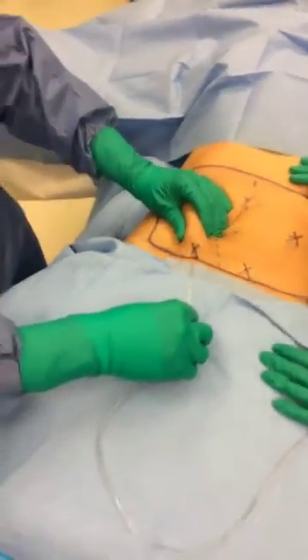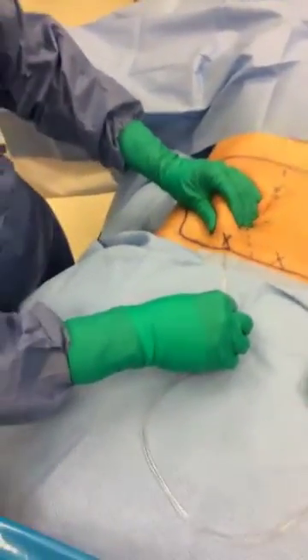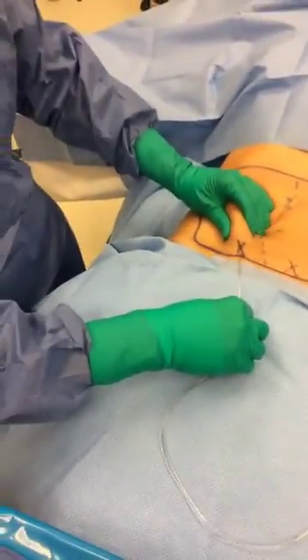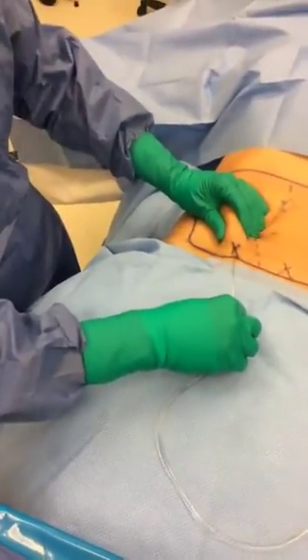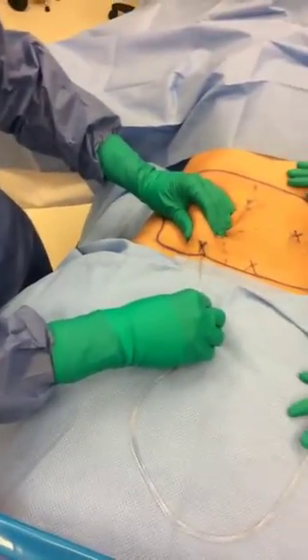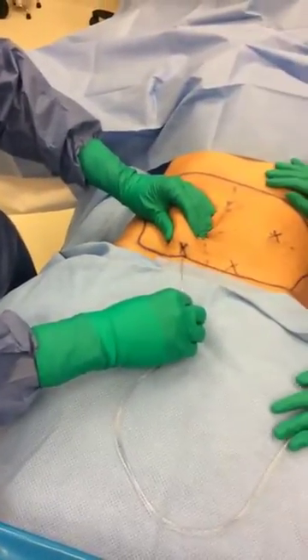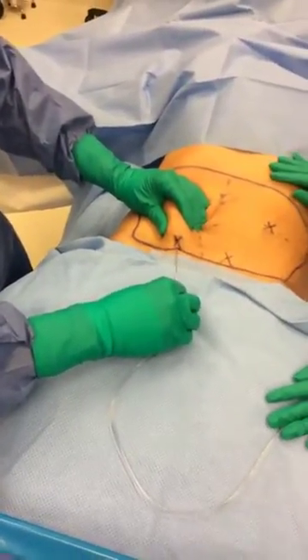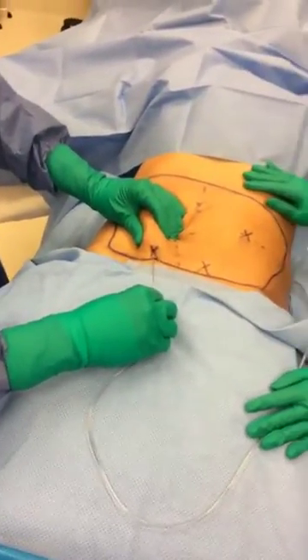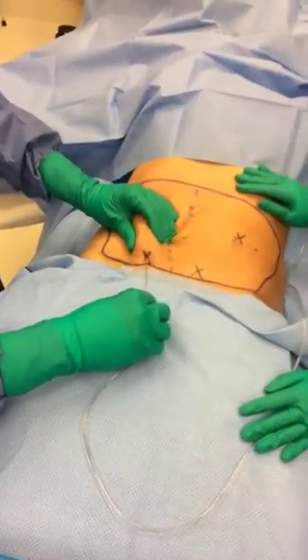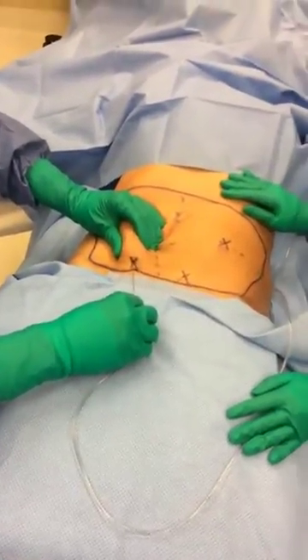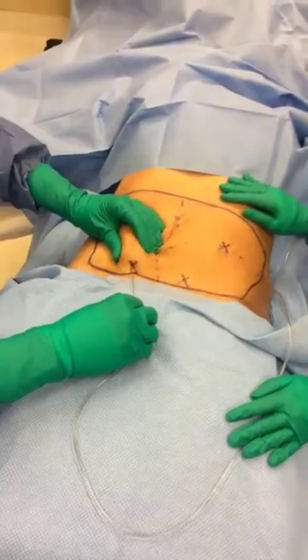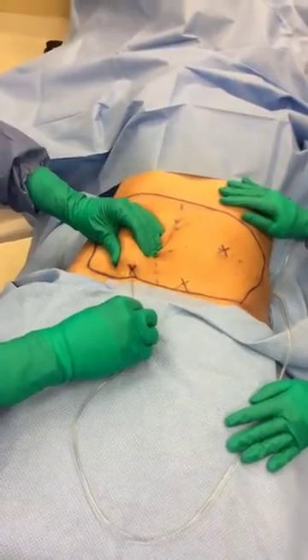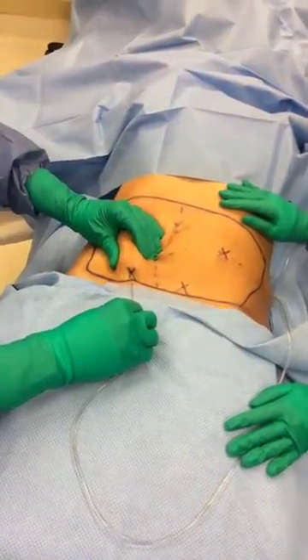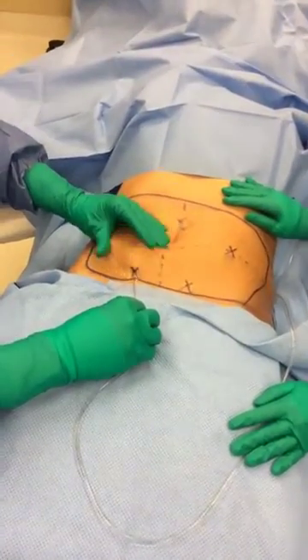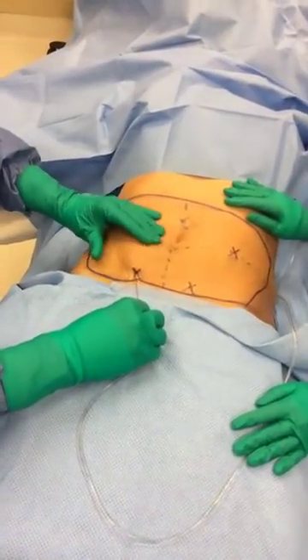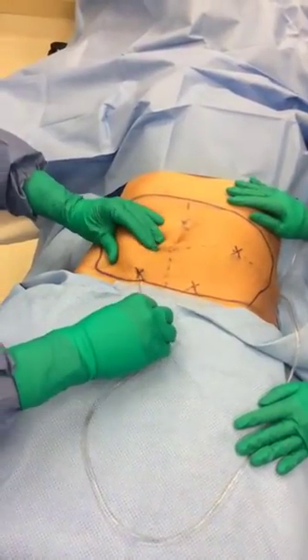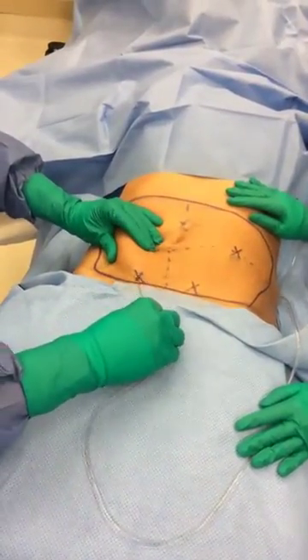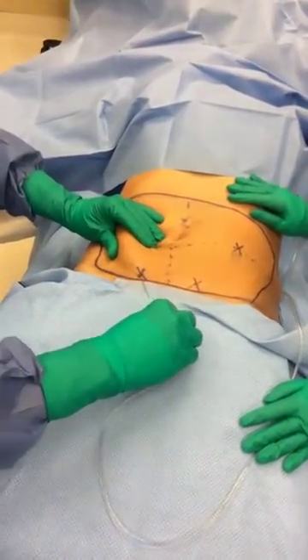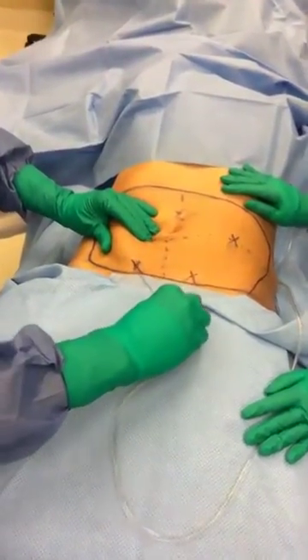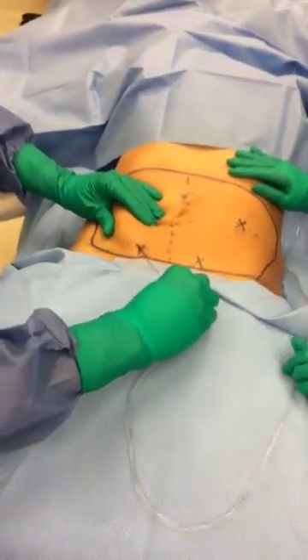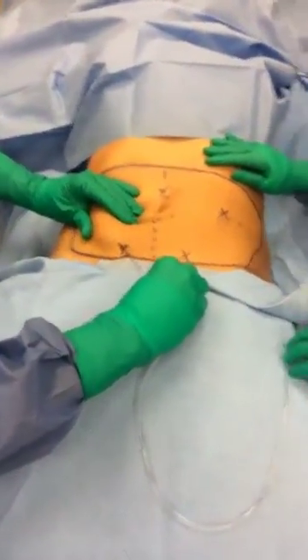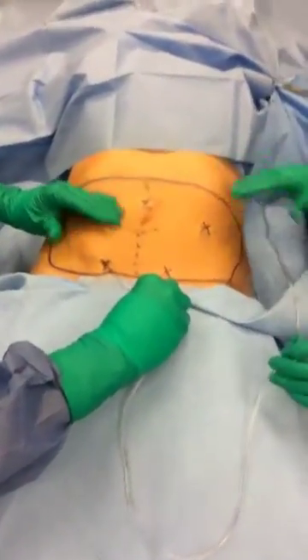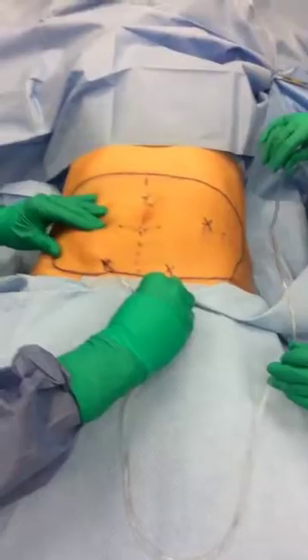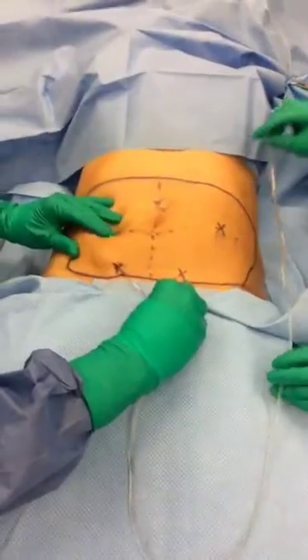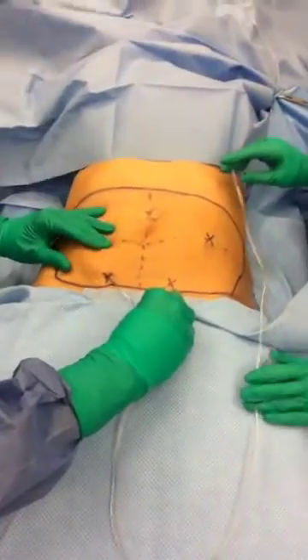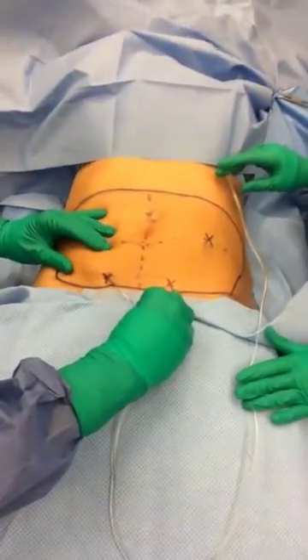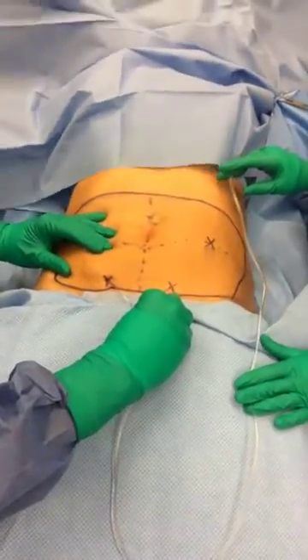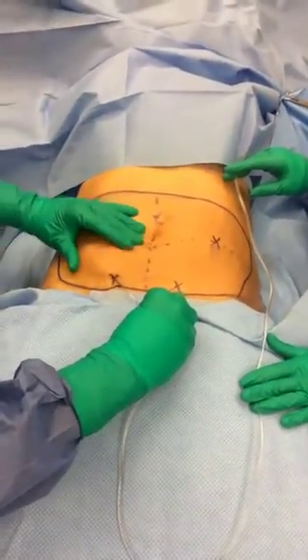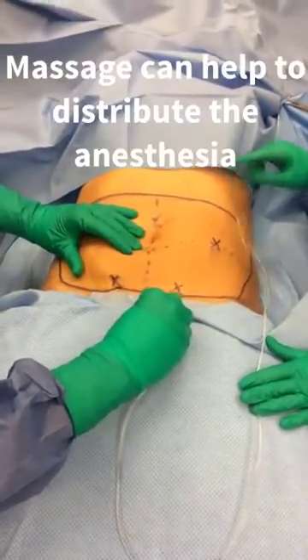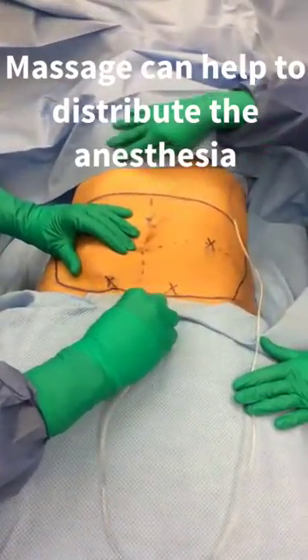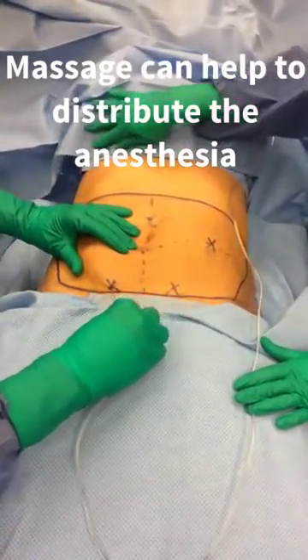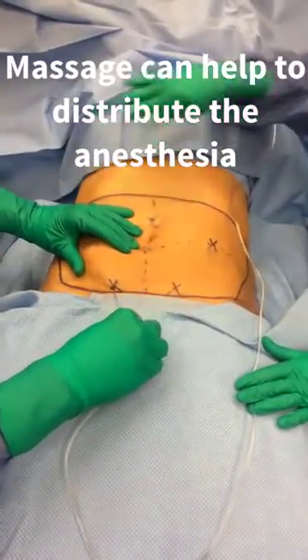Here you see me going a little deeper because I'm pinching up, but I can relax that and let it infiltrate more superficially as well. The use of massage is also very helpful to distribute the anesthetic.